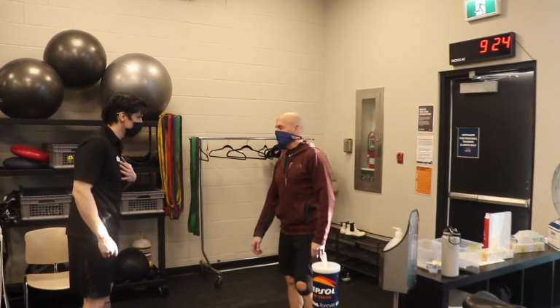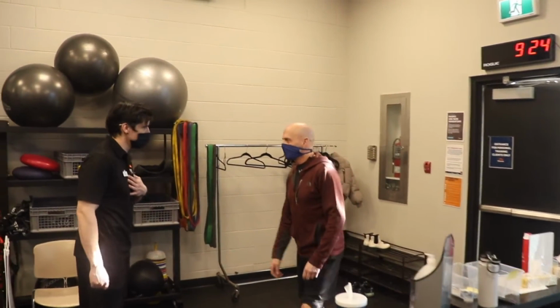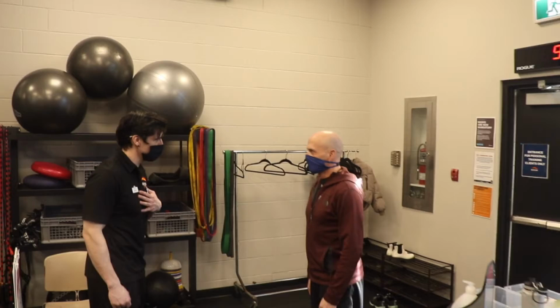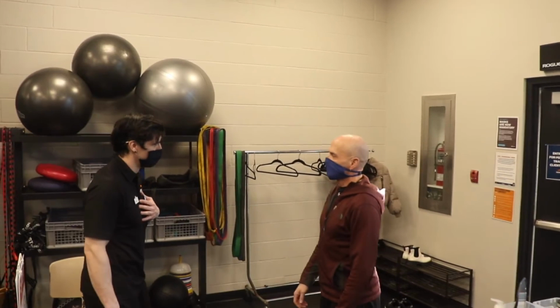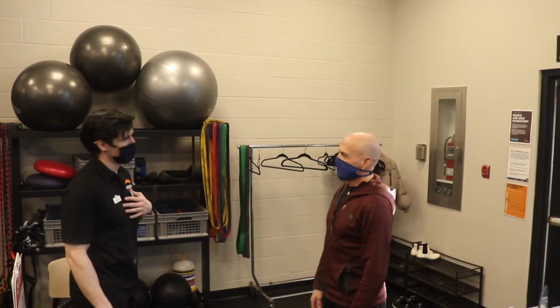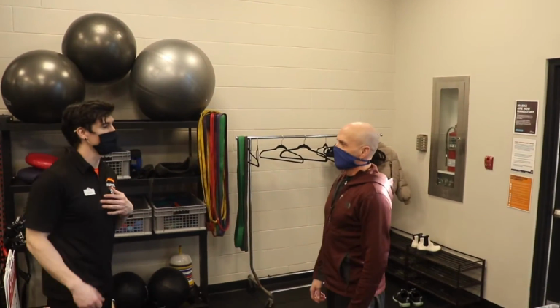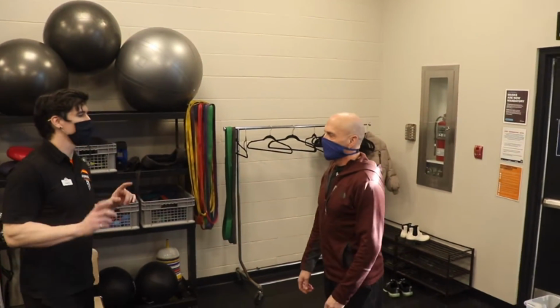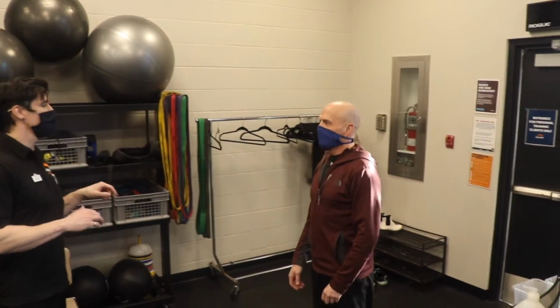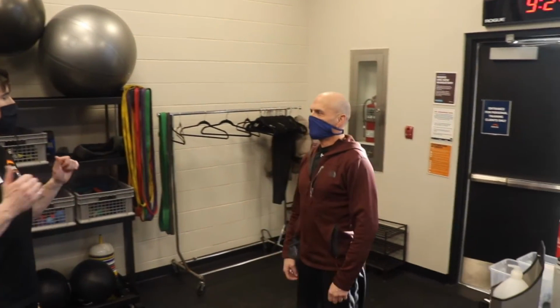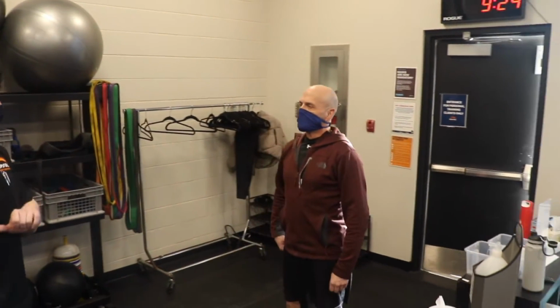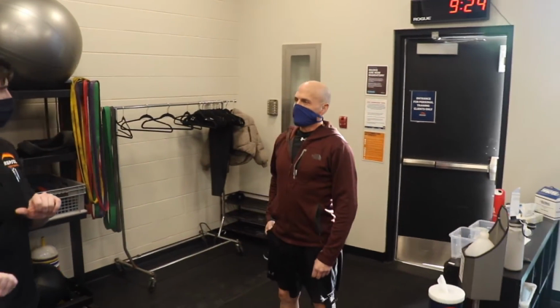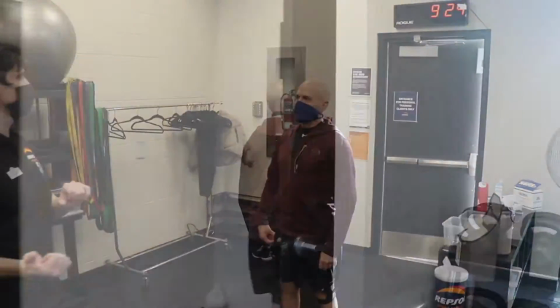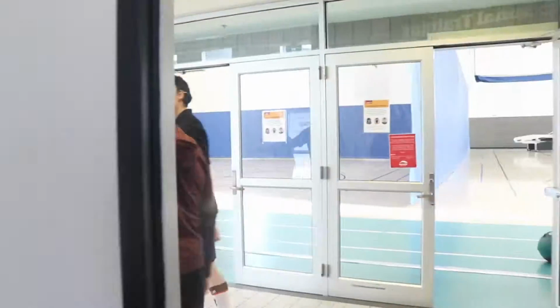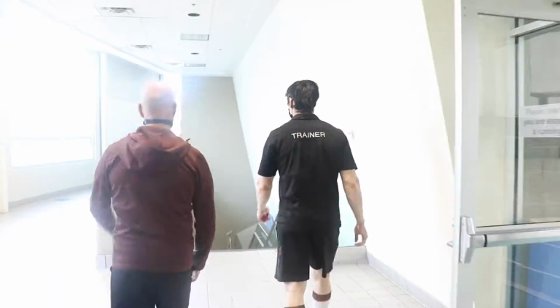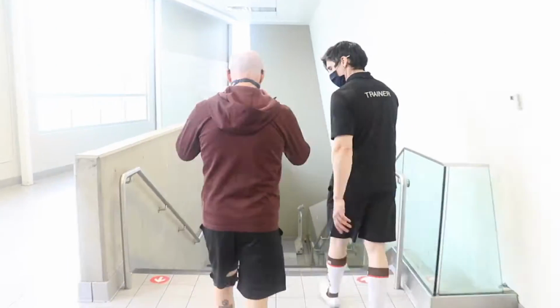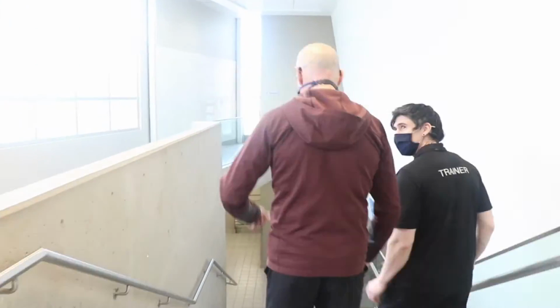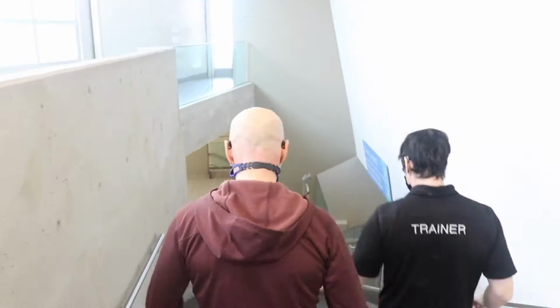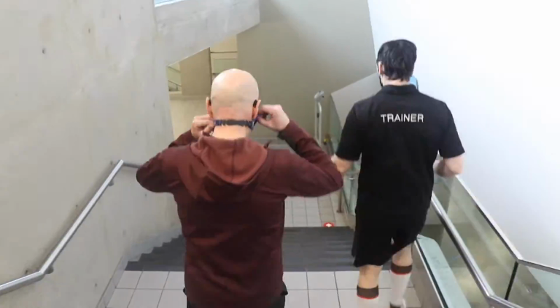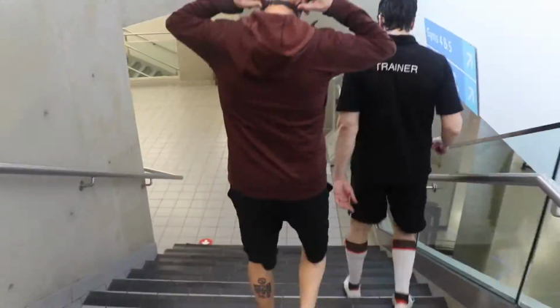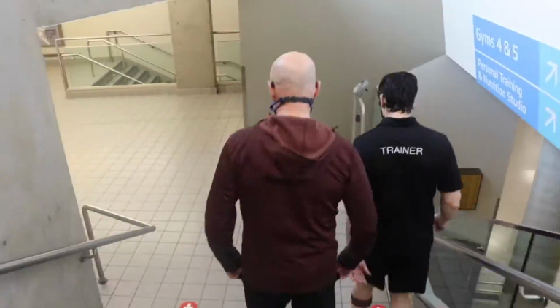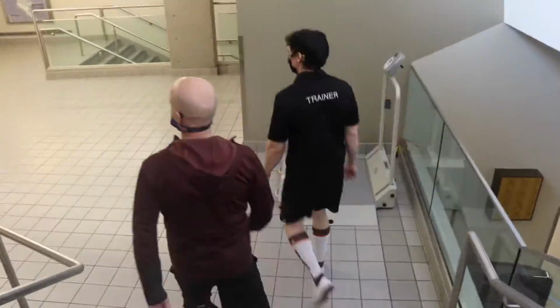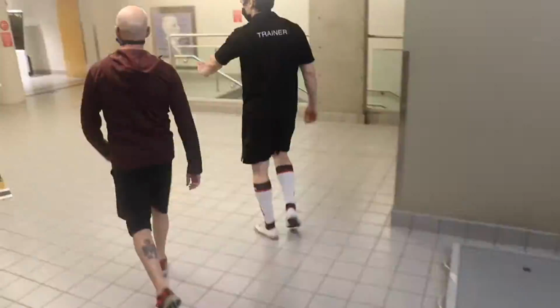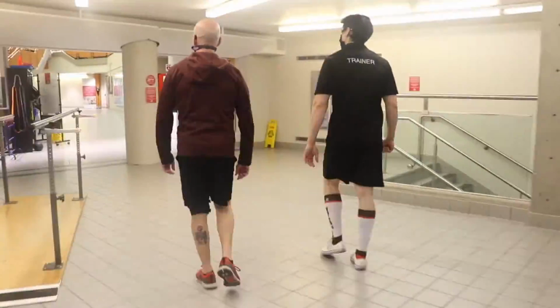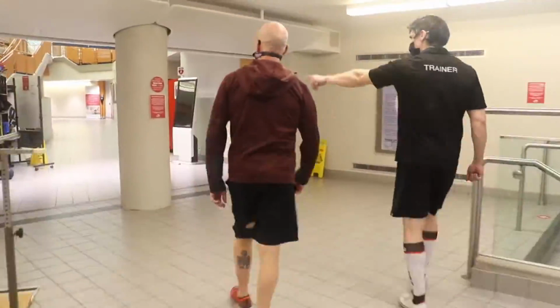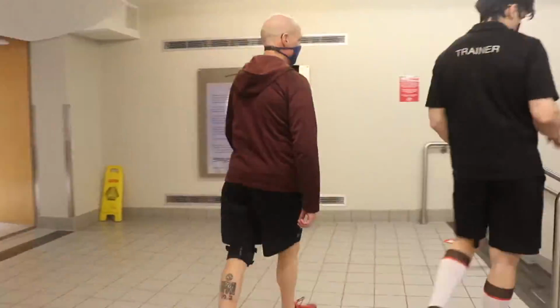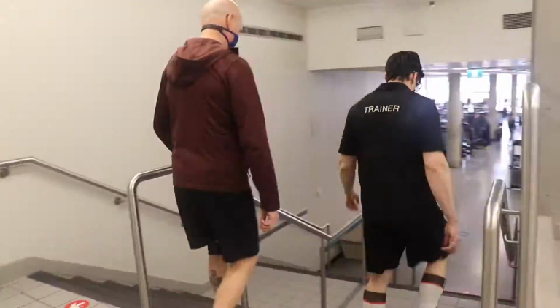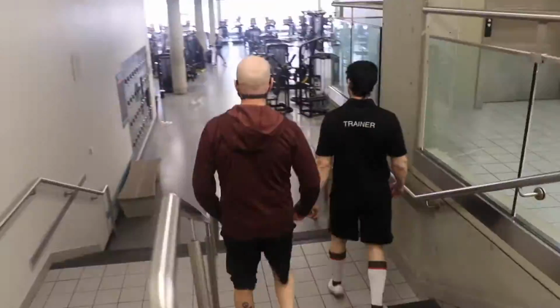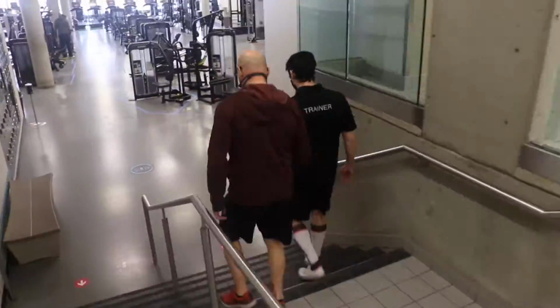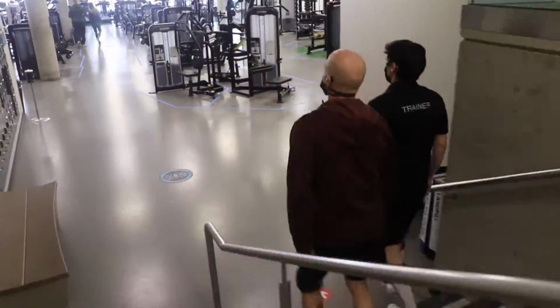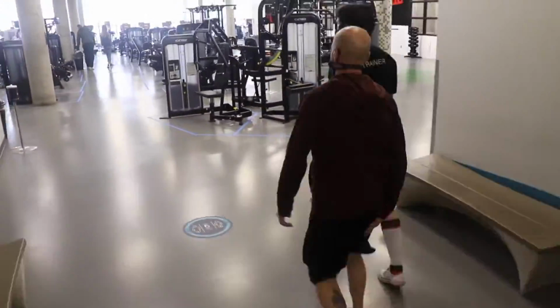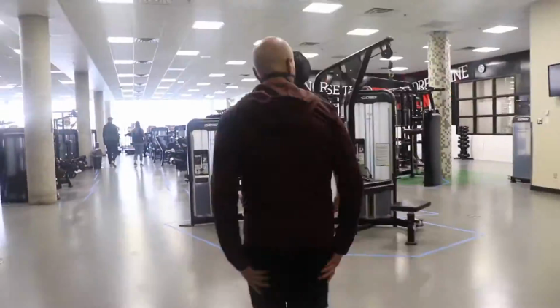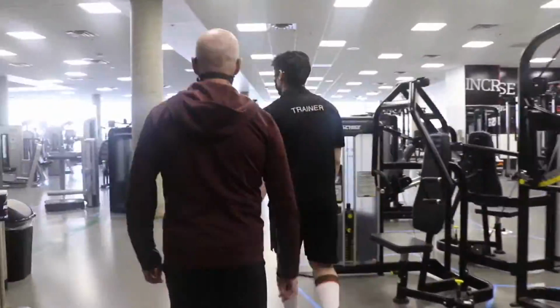It also gives us an idea of daily calorie expenditure based on muscle mass. The data collected allows our trainers to further individualize training programs to suit client needs and gauge progress throughout training.